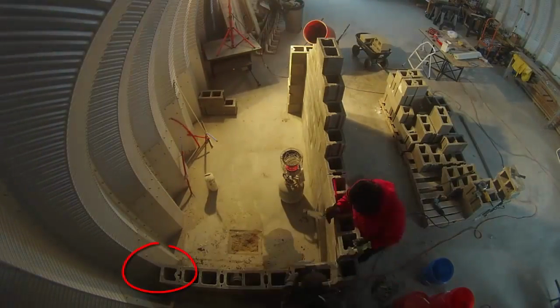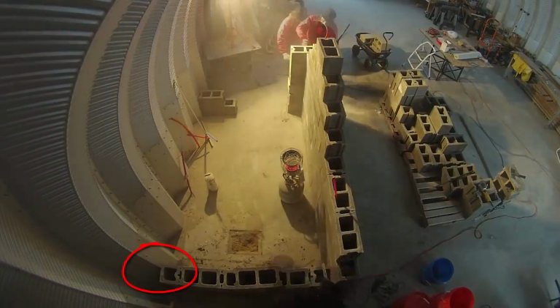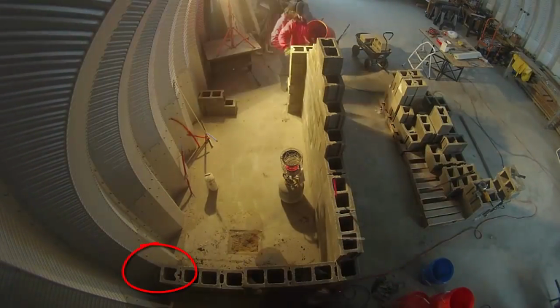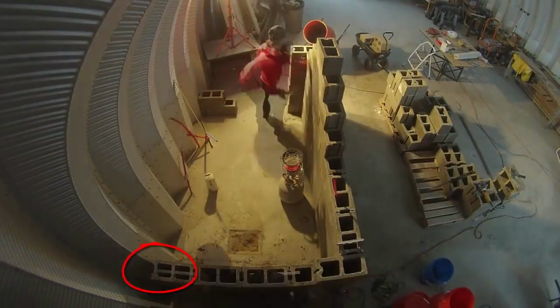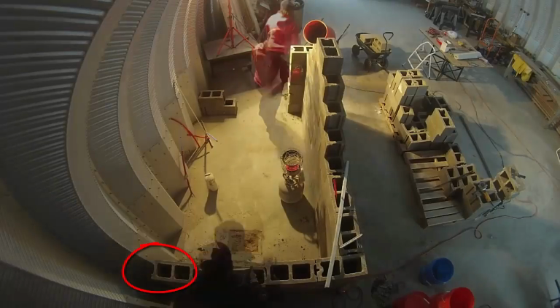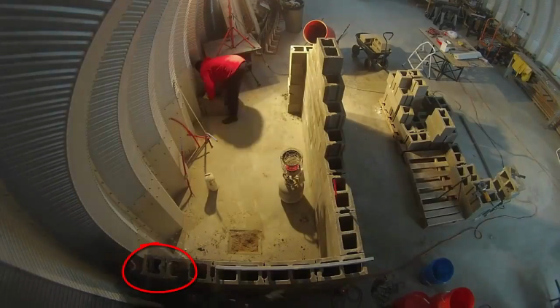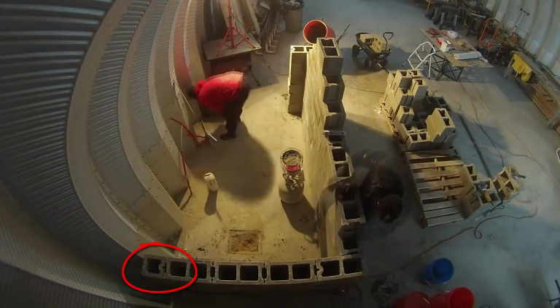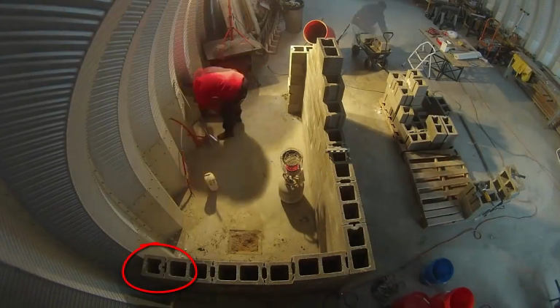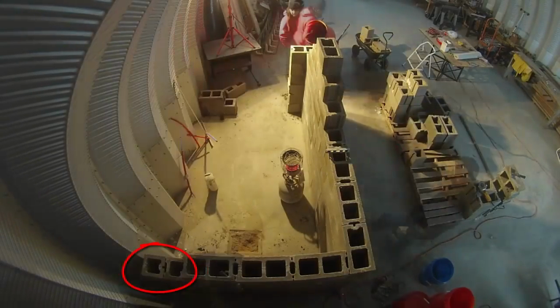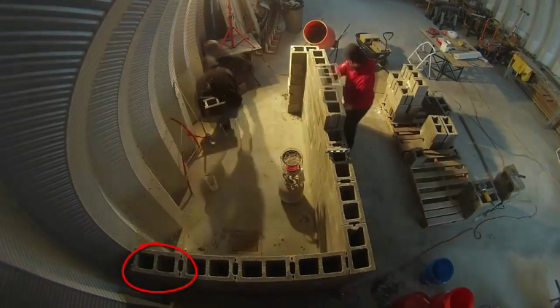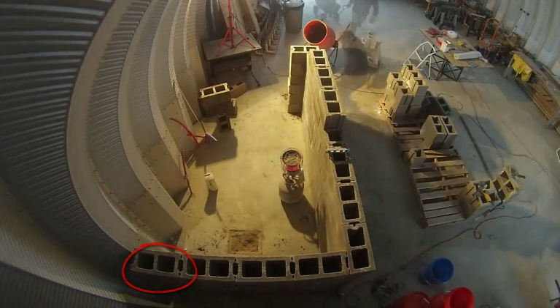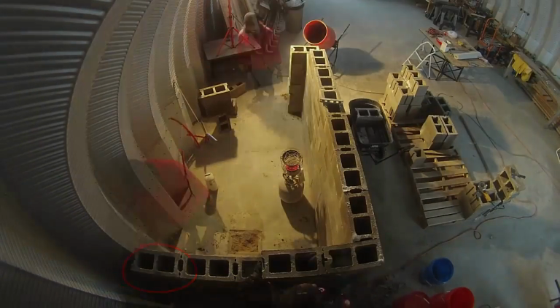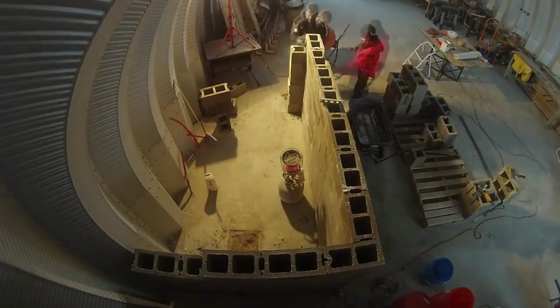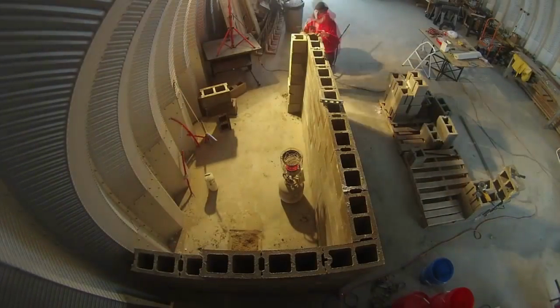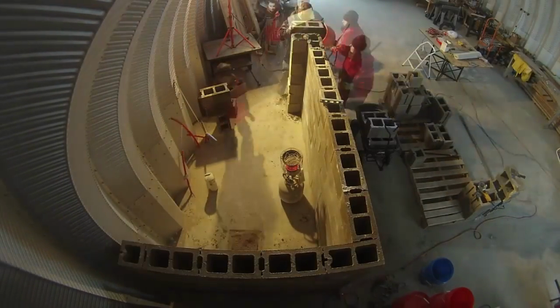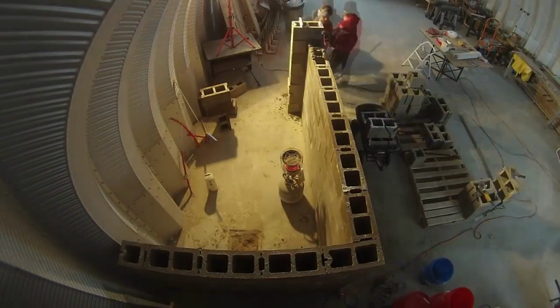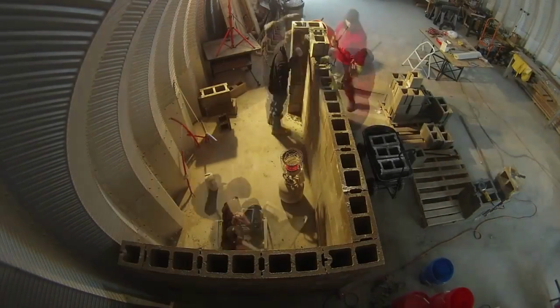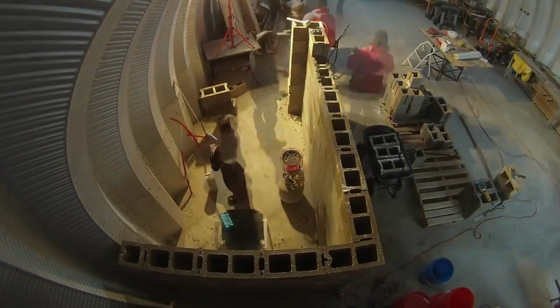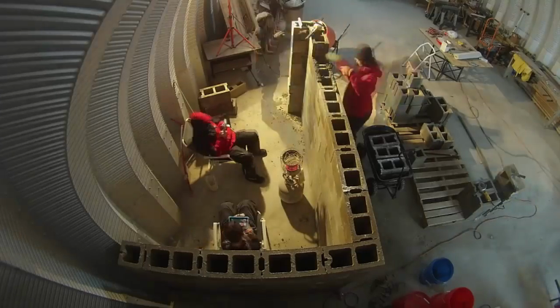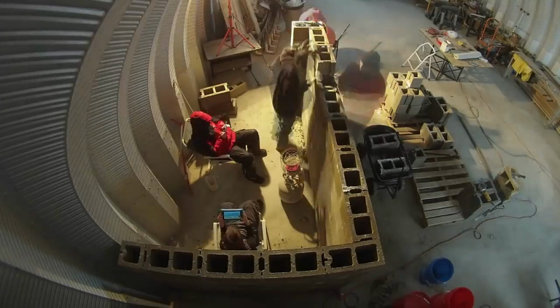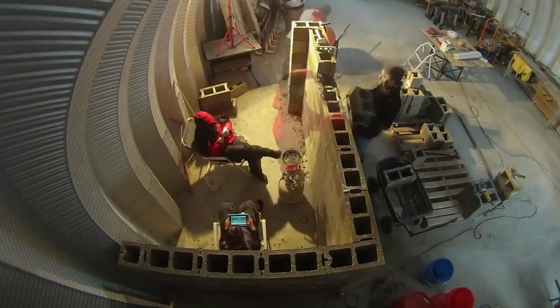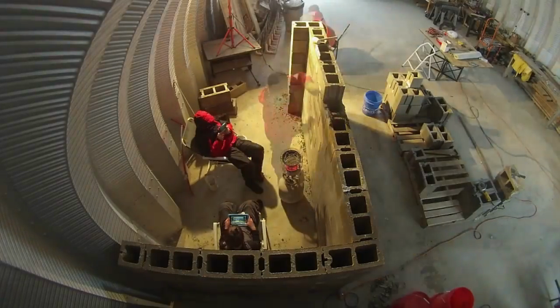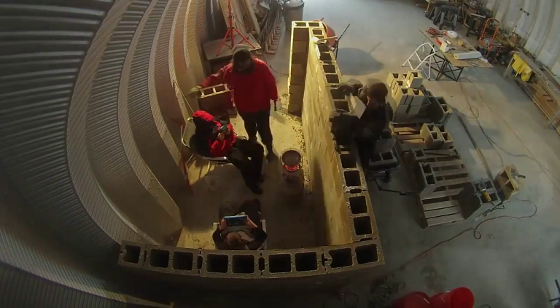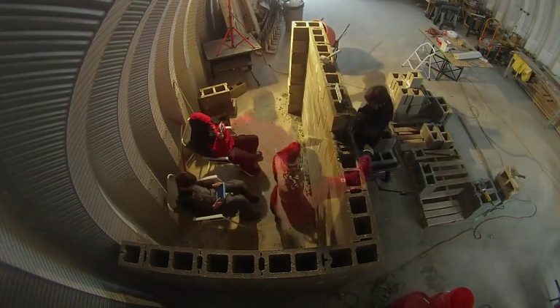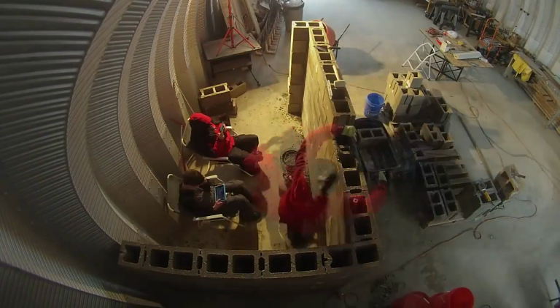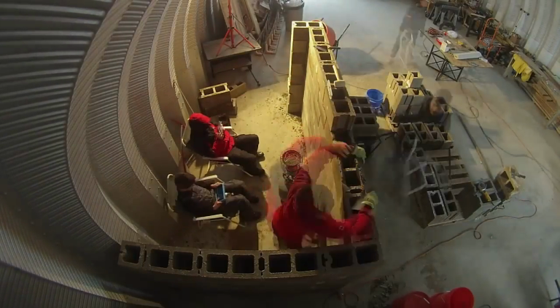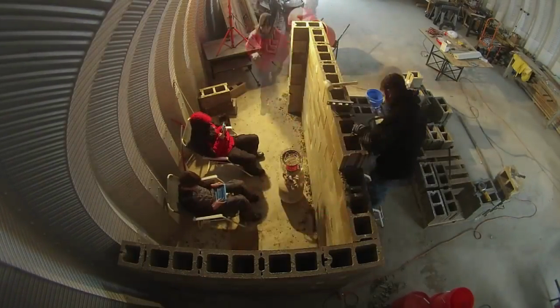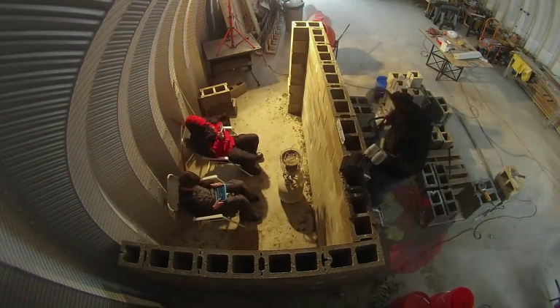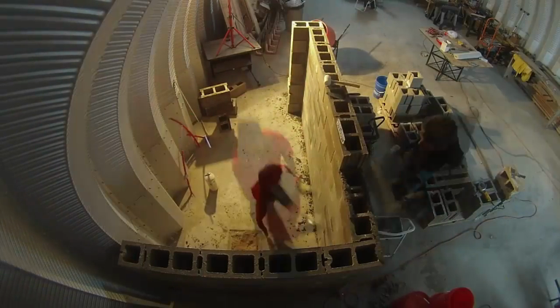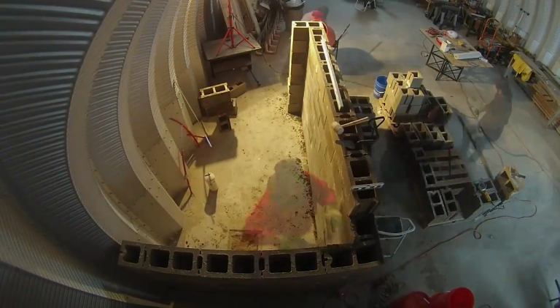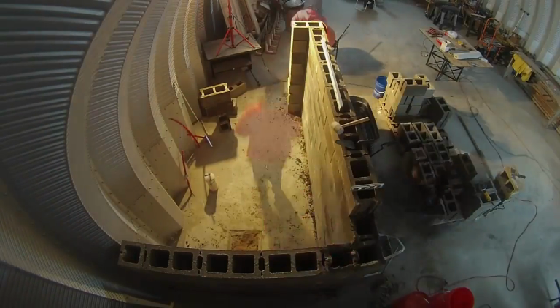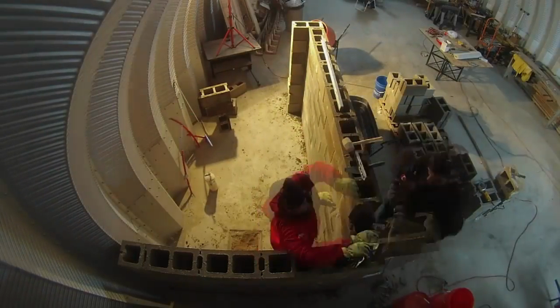I also bought some half blocks and quarter blocks so I wouldn't have to cut as much. Halfway up the wall we decided to put in another layer of mortar. This tied the wall together better and gave us a chance to reset with a very level course.